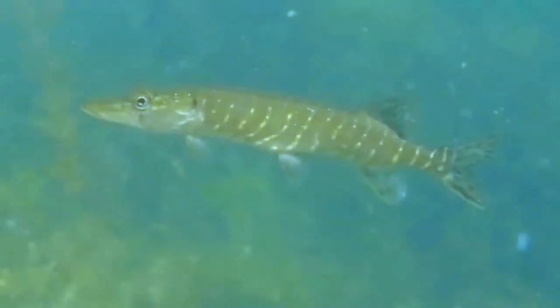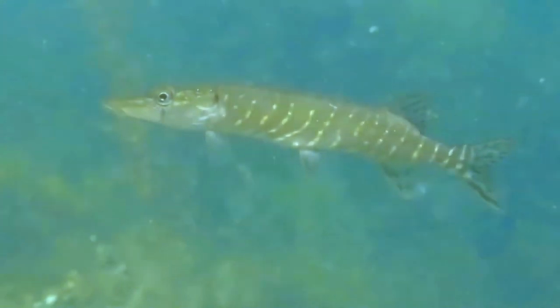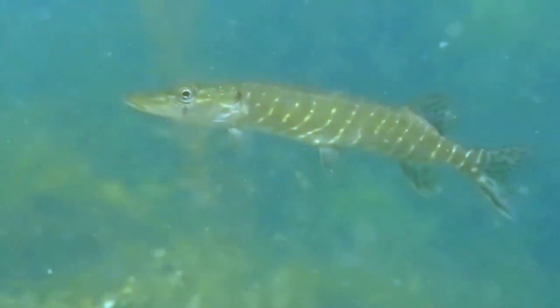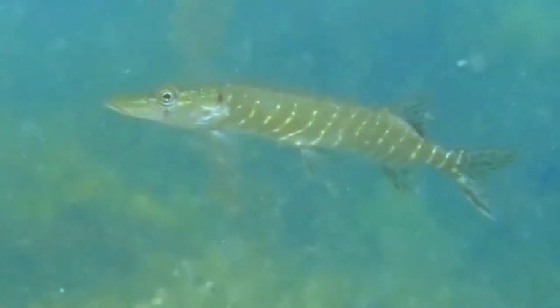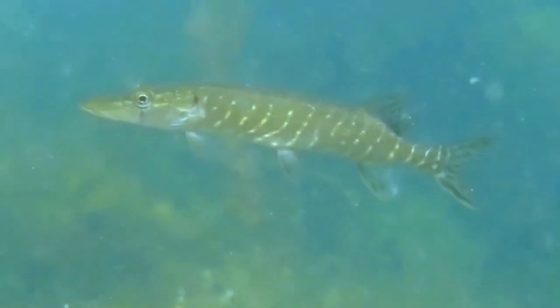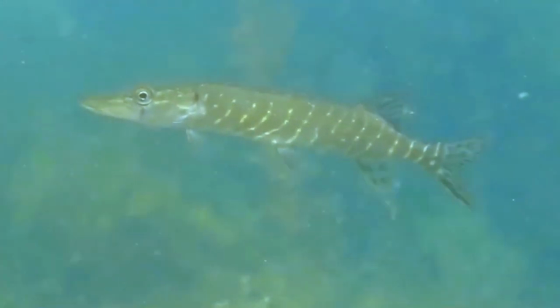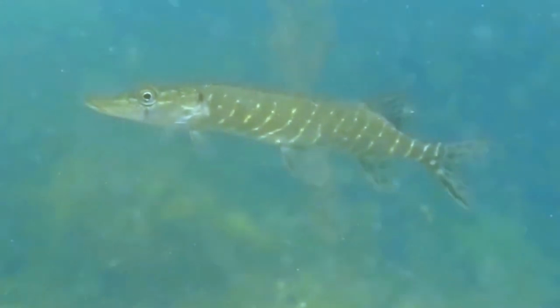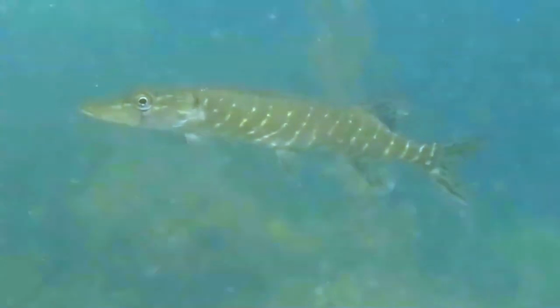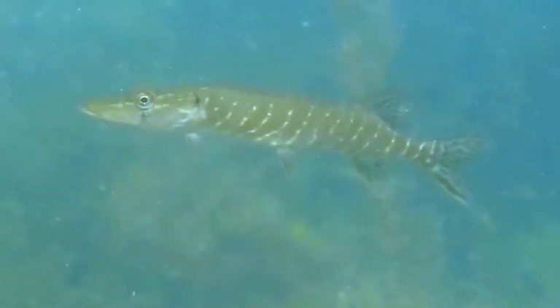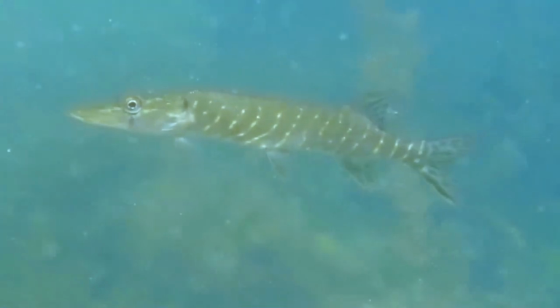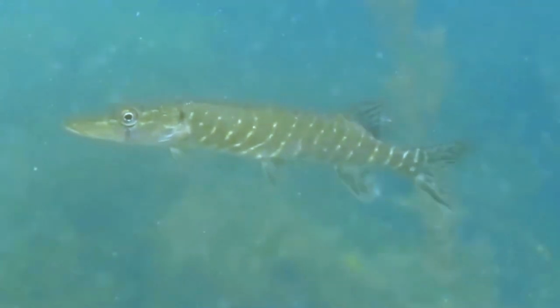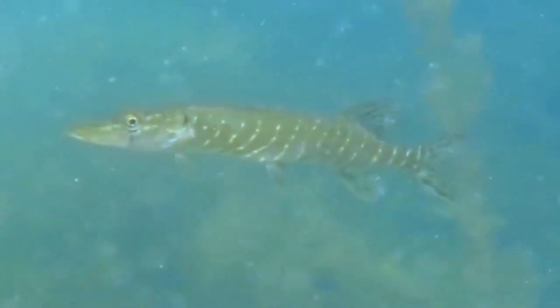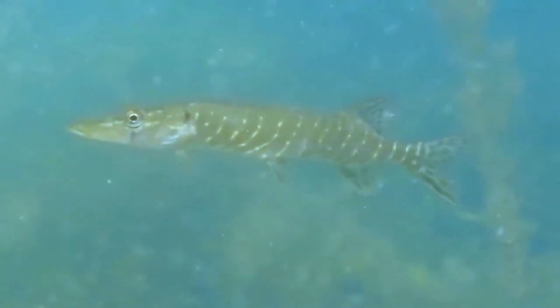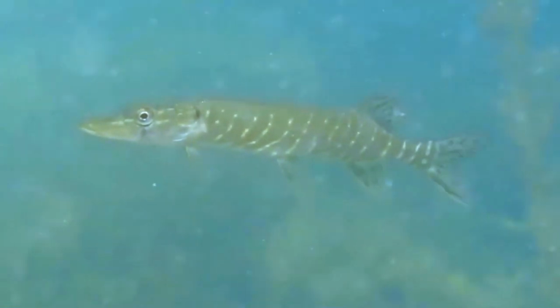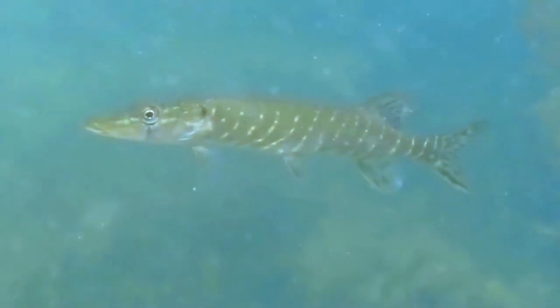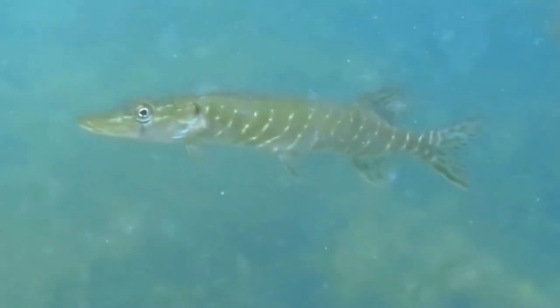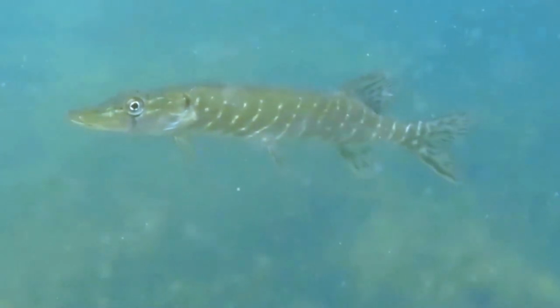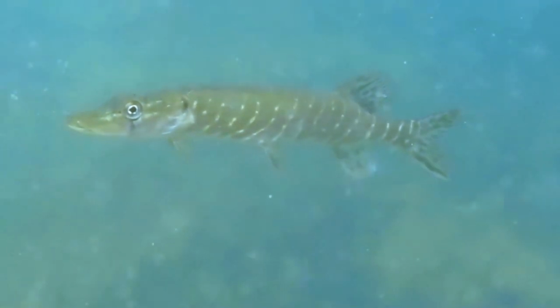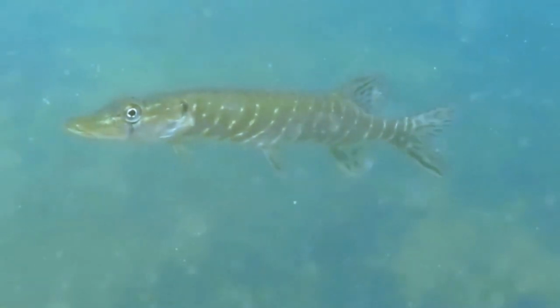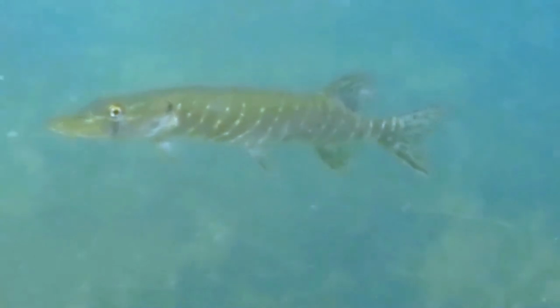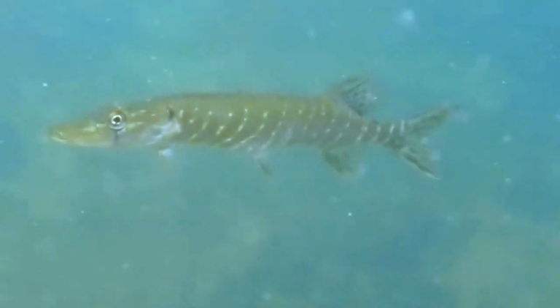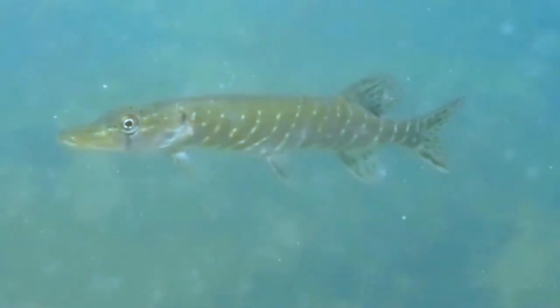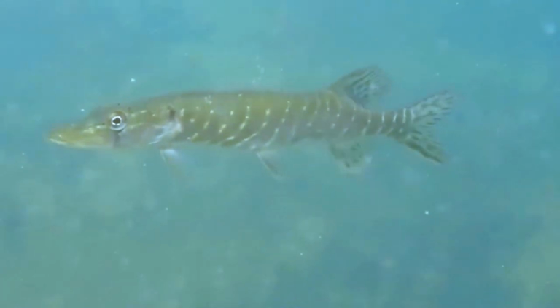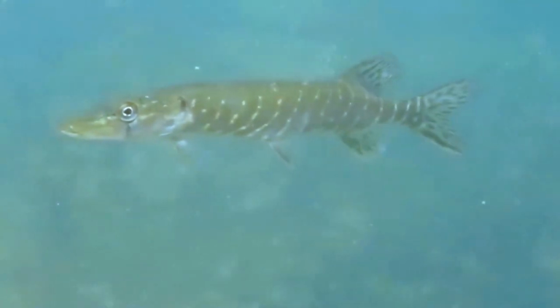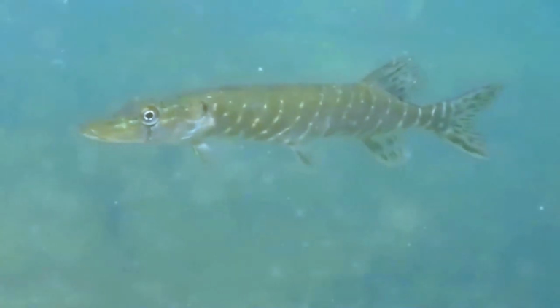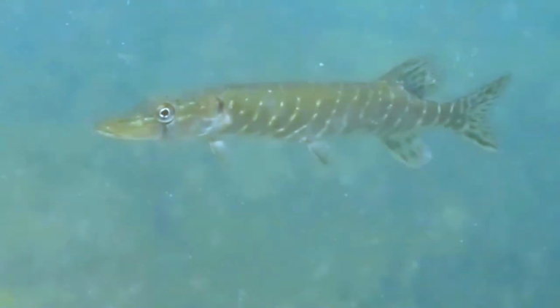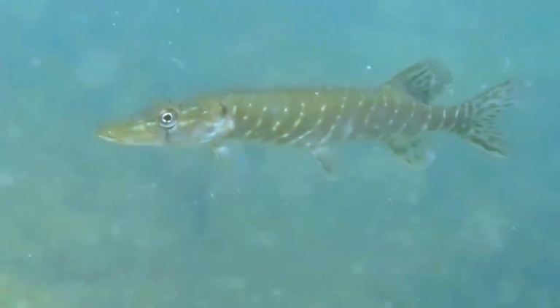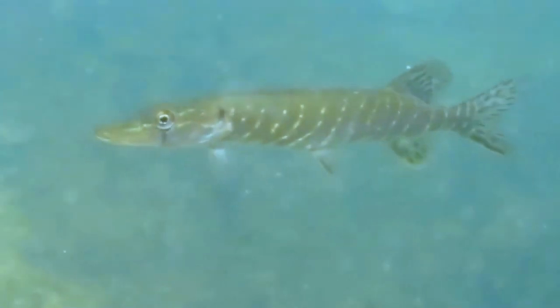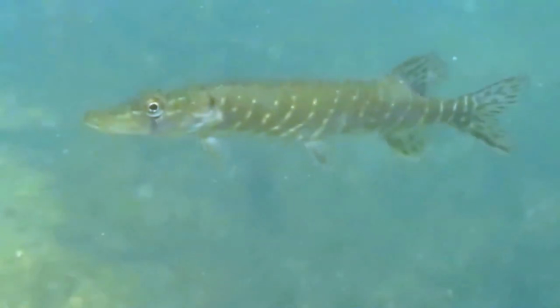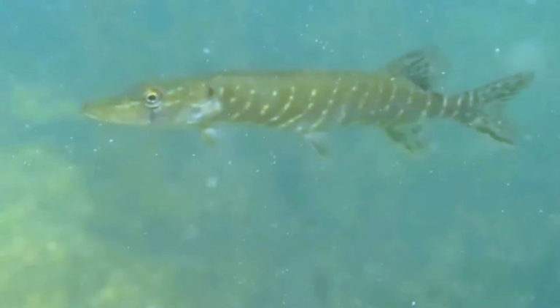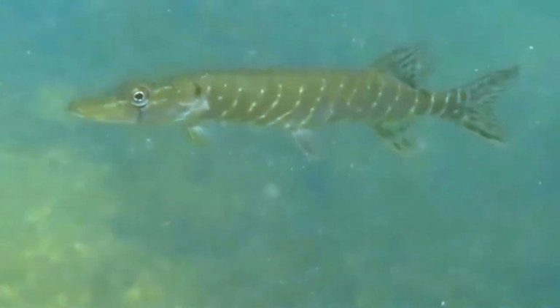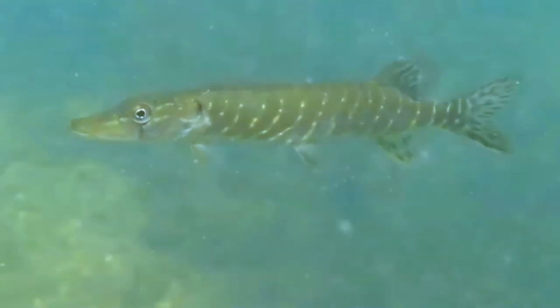Pike breed in the spring. The young, free-swimming pike feed on small invertebrates, starting with daphnia, and quickly move on to bigger prey such as the isopods Asellus or Gammarus. When they grow up, they start feeding on small fish.